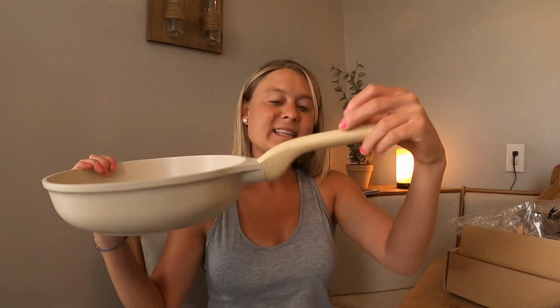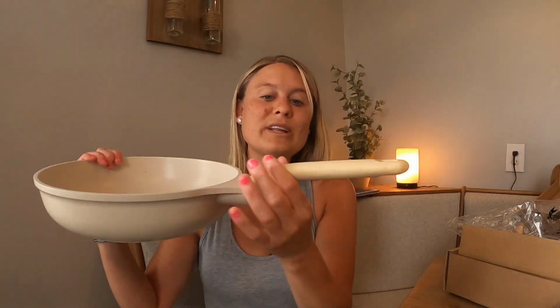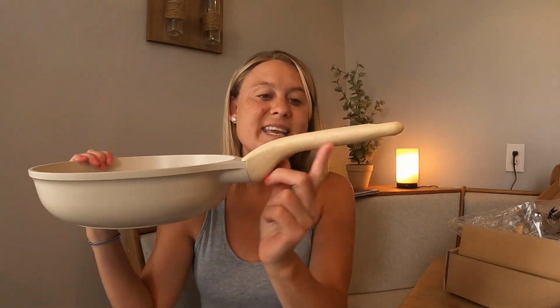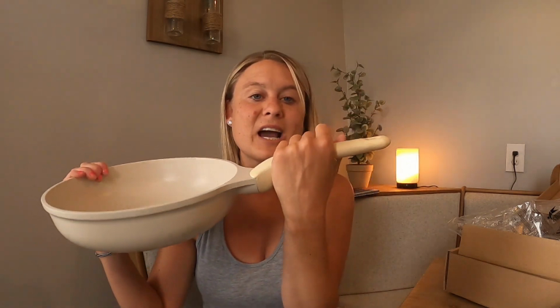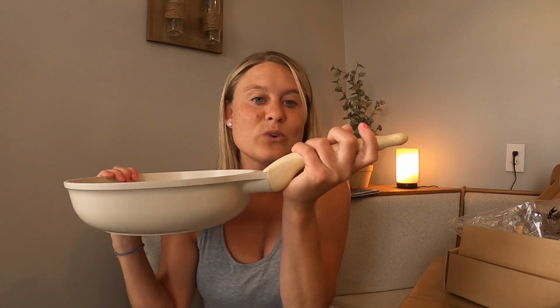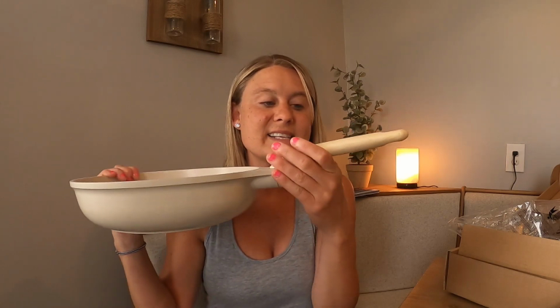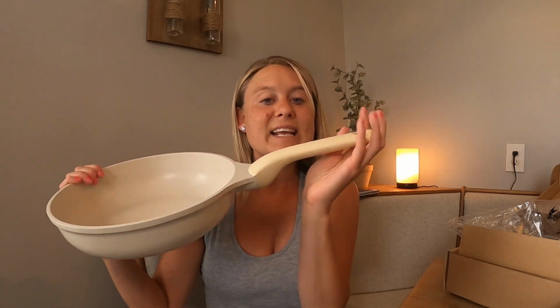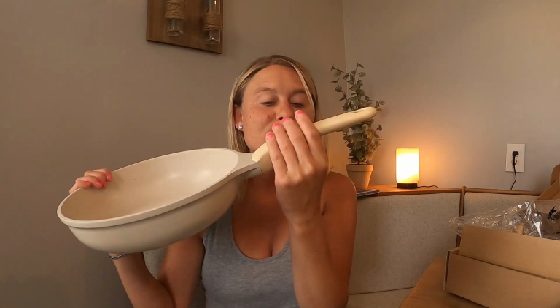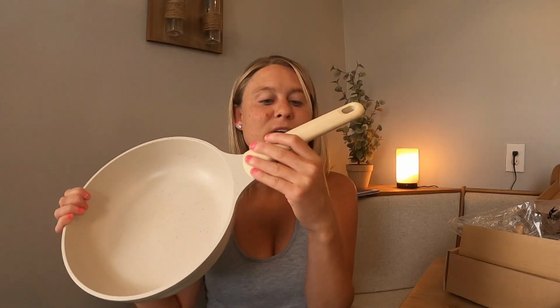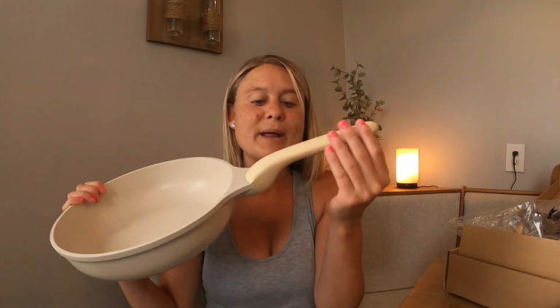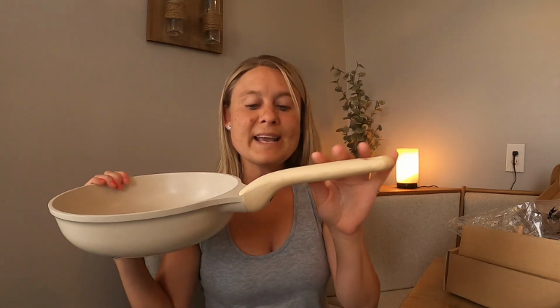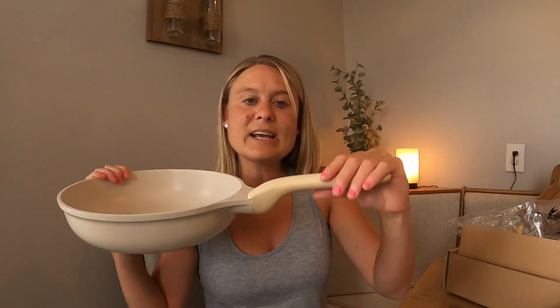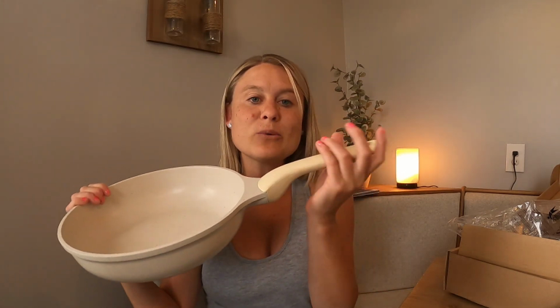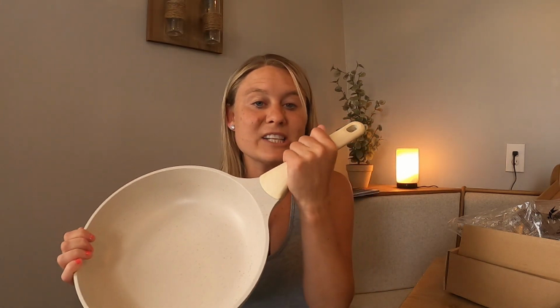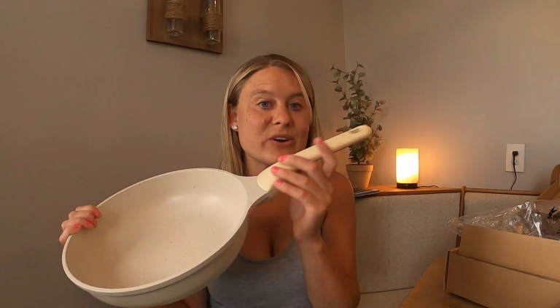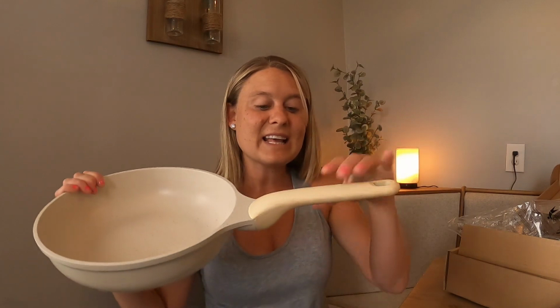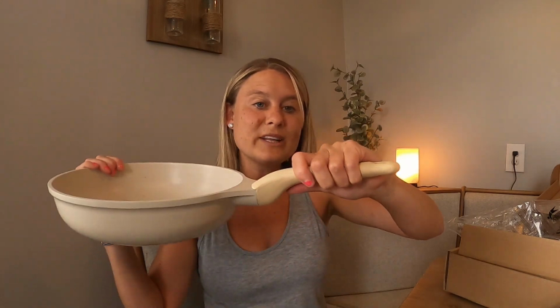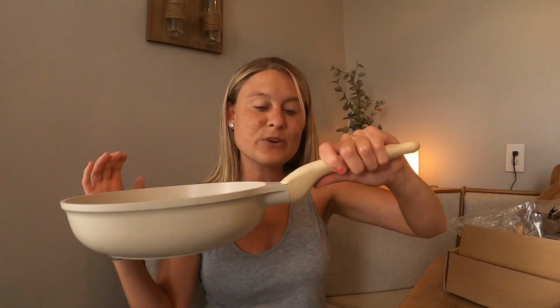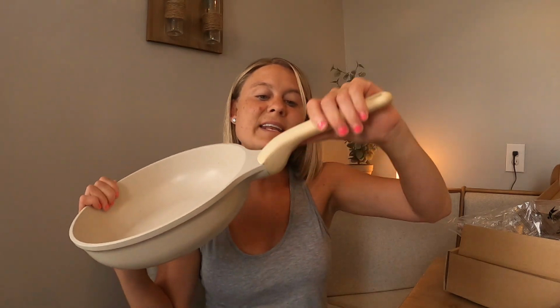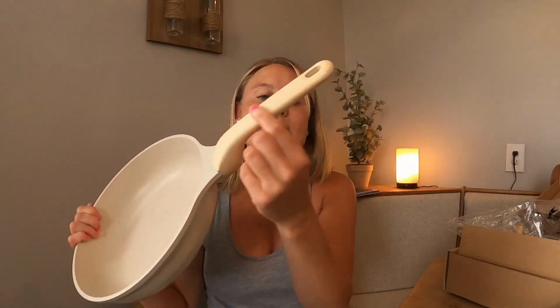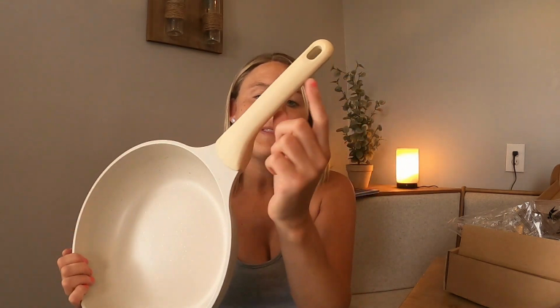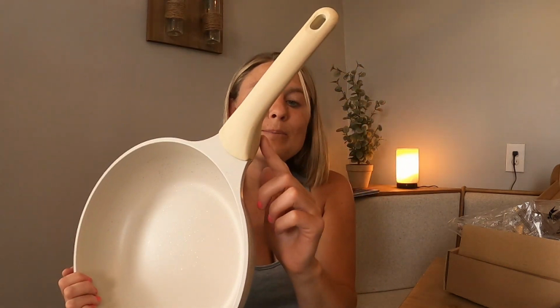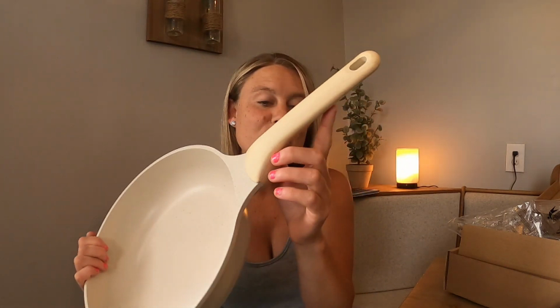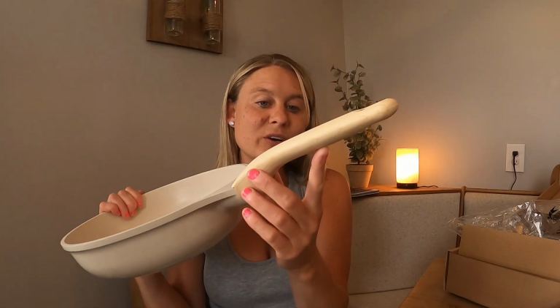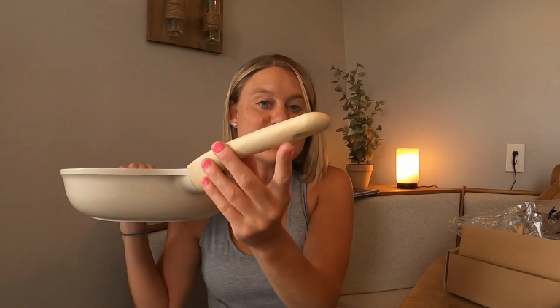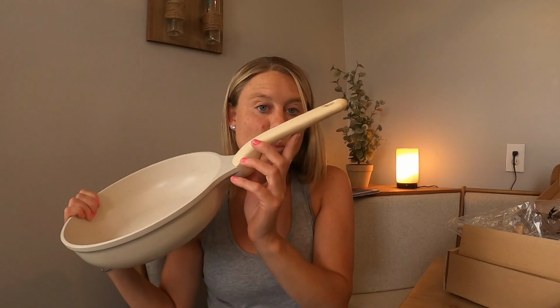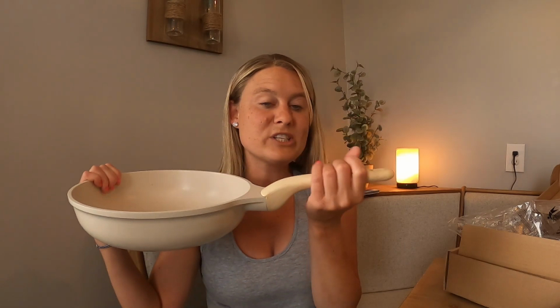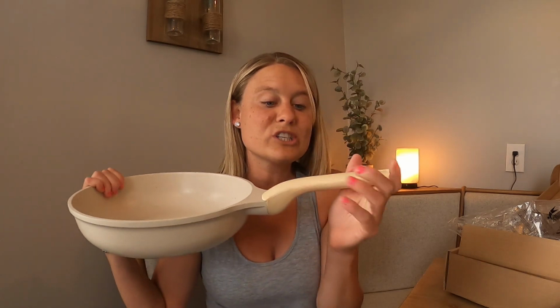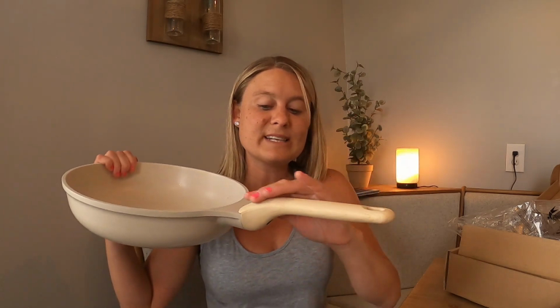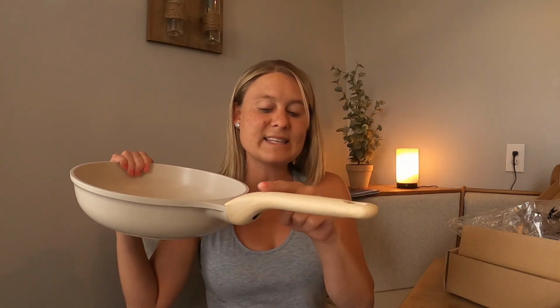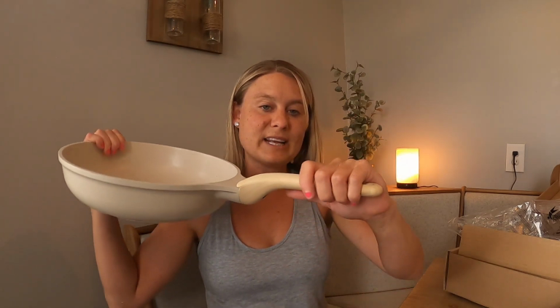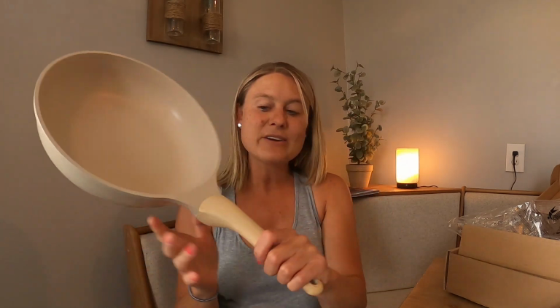It's got this really nice handle with a soft material — not scratchy or anything like that, so it's really nice for your hand. It's in this really beautiful color that almost looks like wood, which is gorgeous, but it's not — it's in this really nice material.